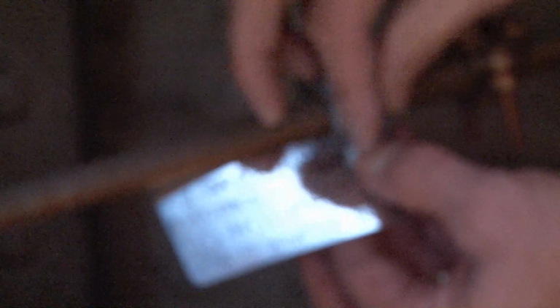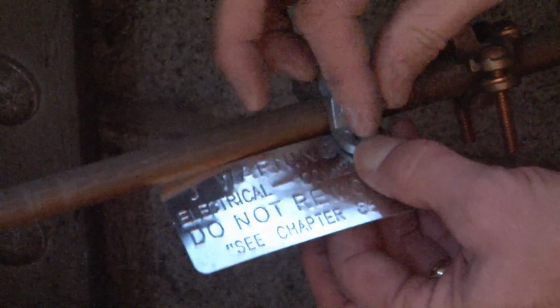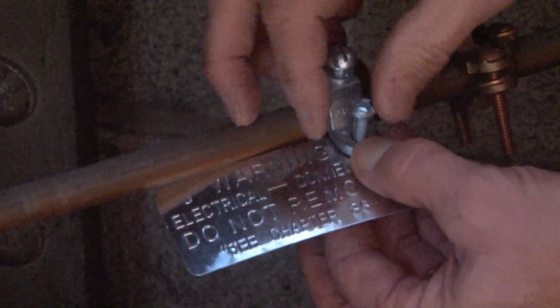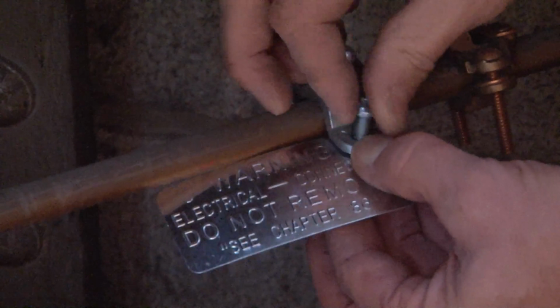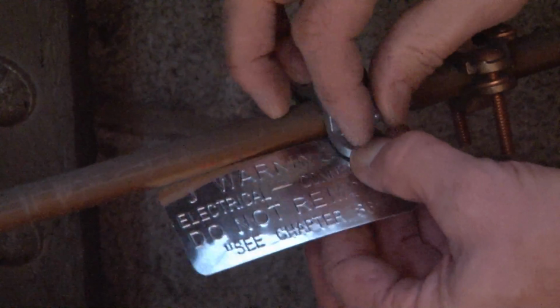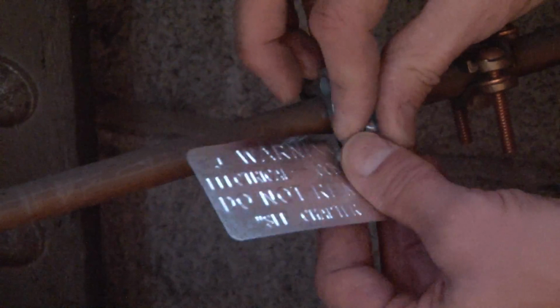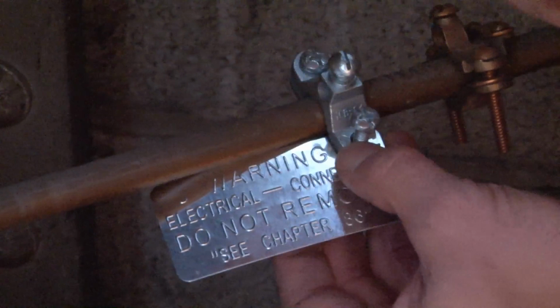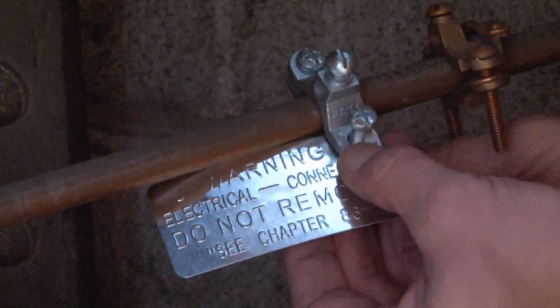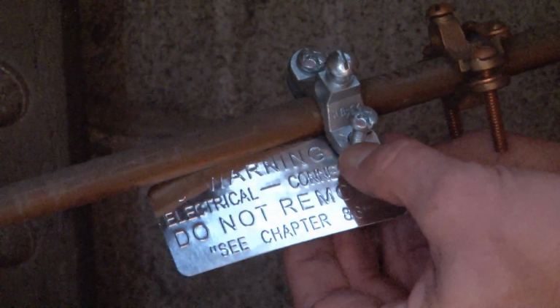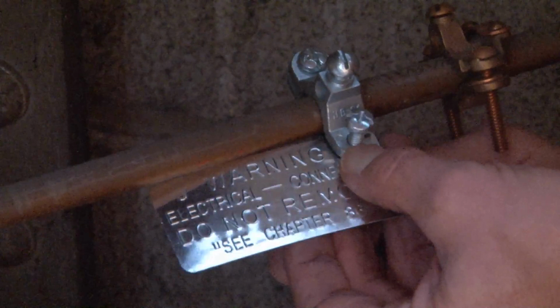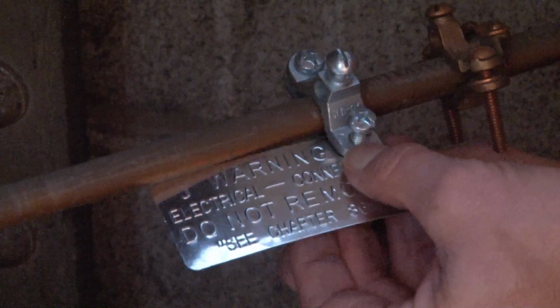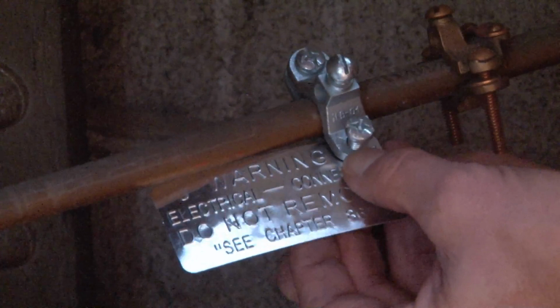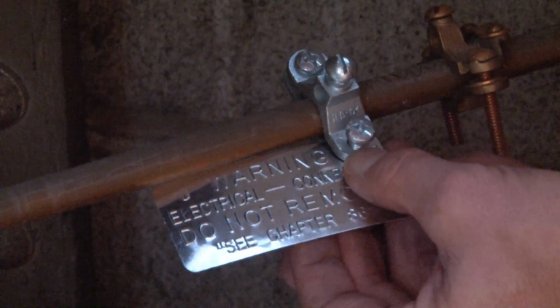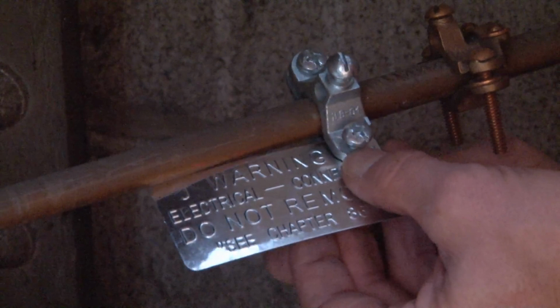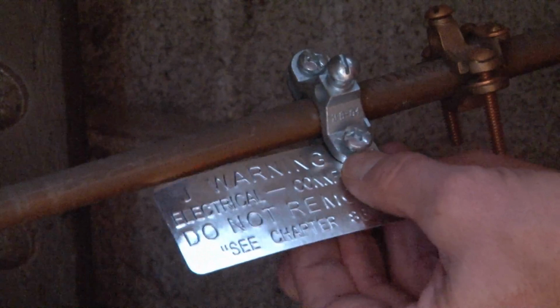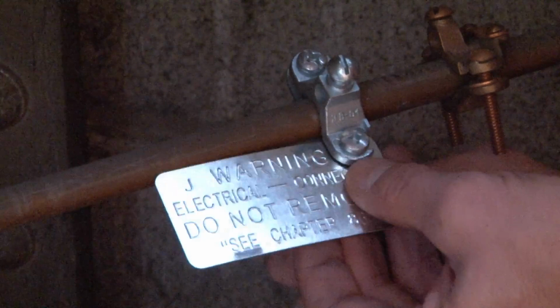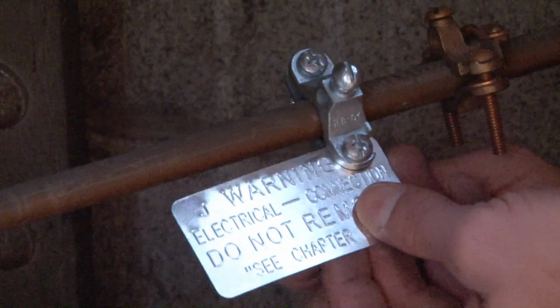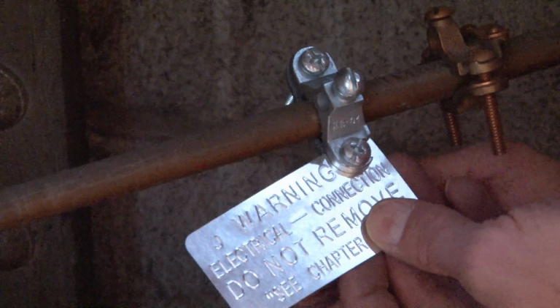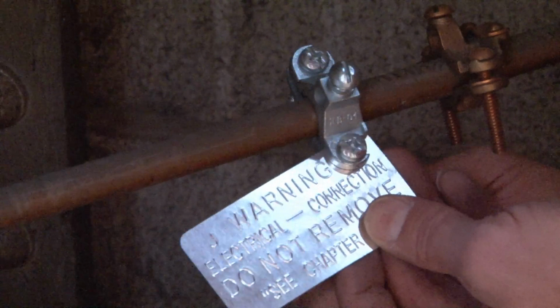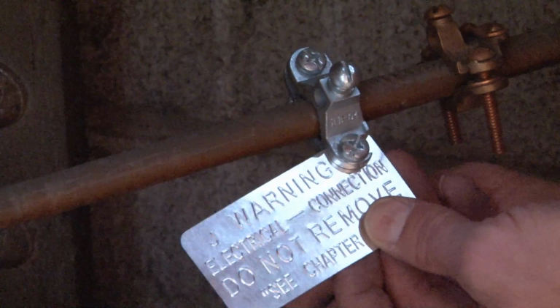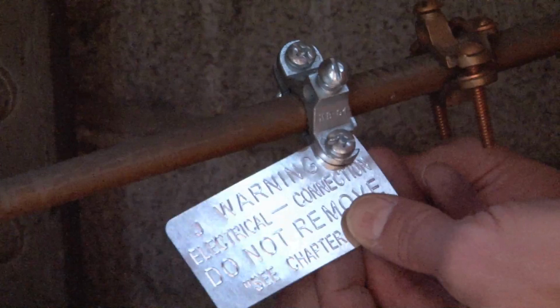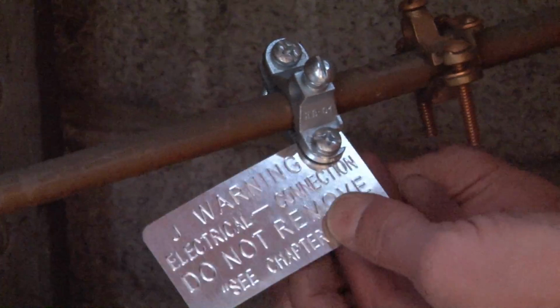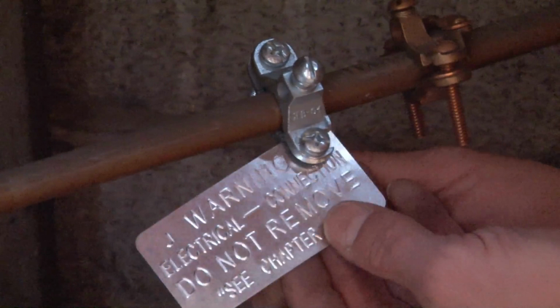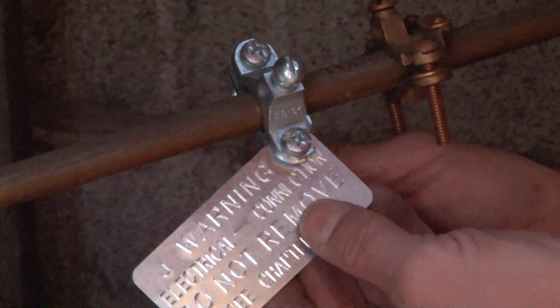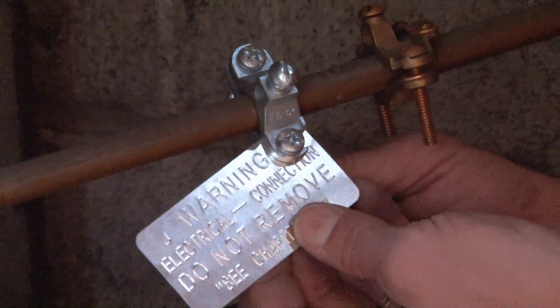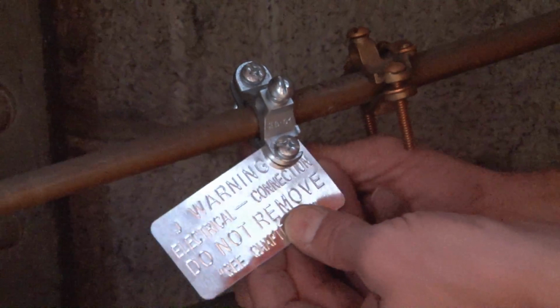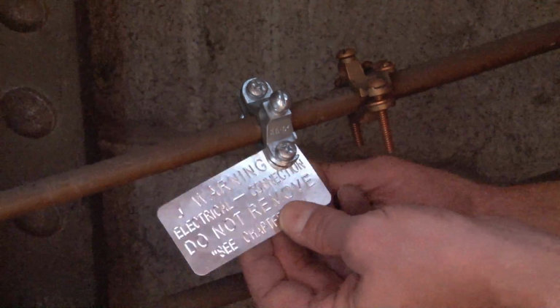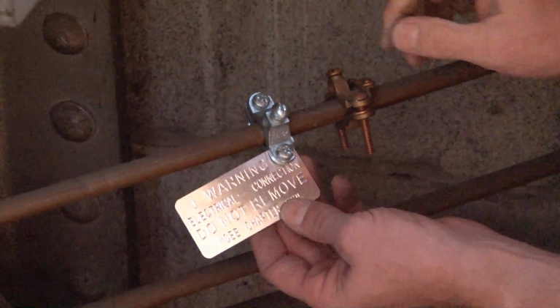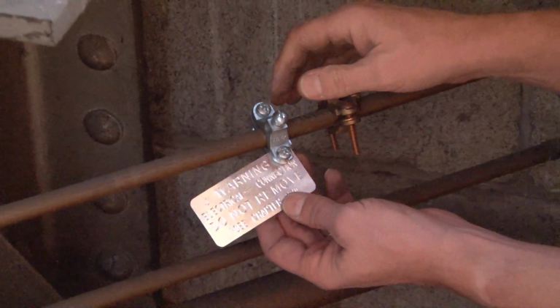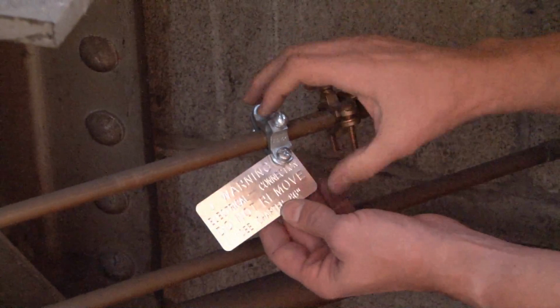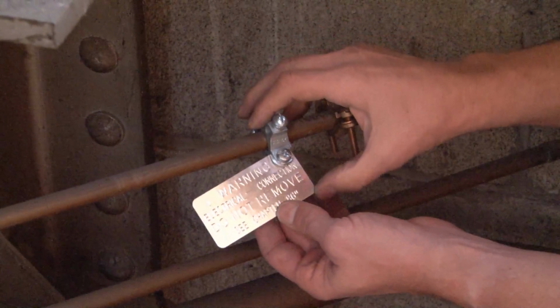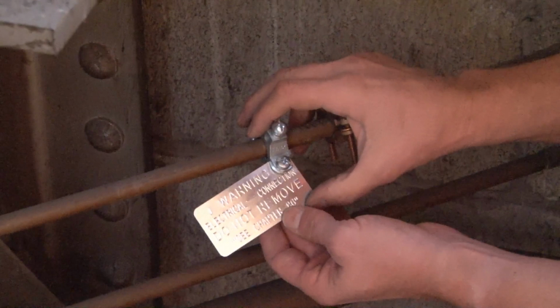It's properly signified so the inspector can clearly see the marked water pipe ground tag.